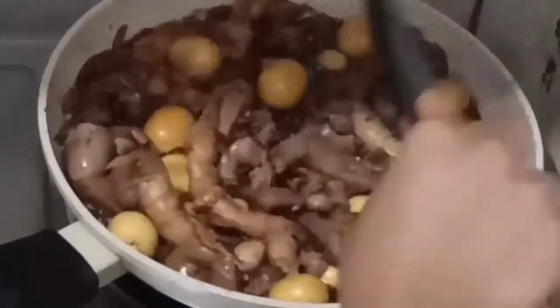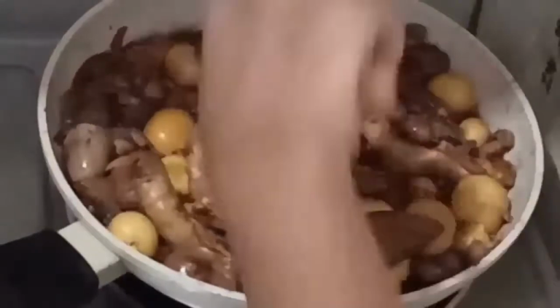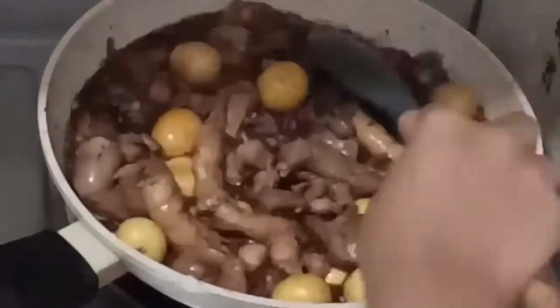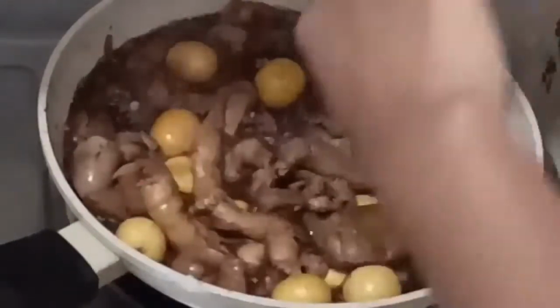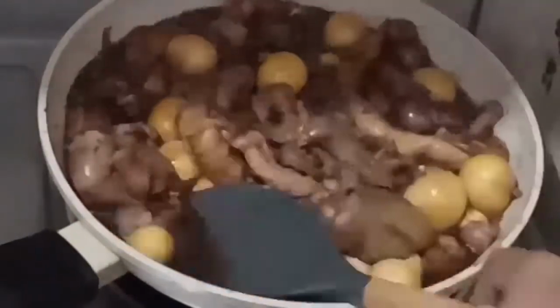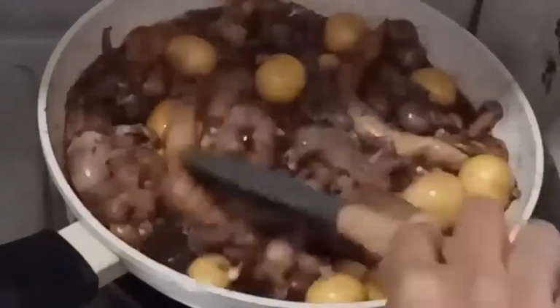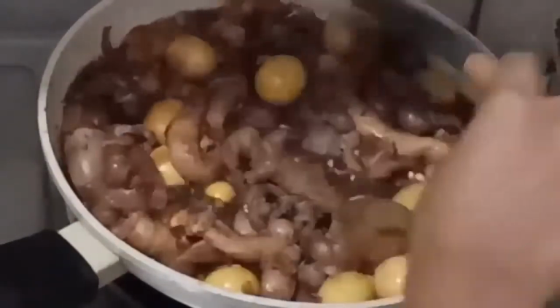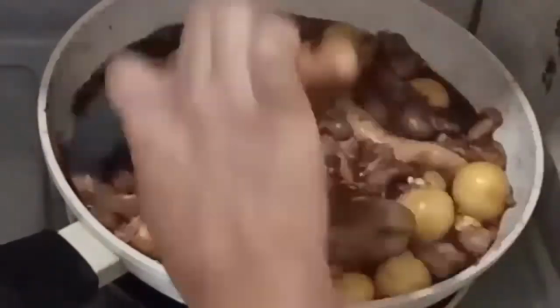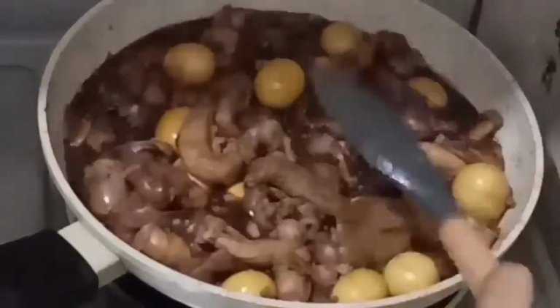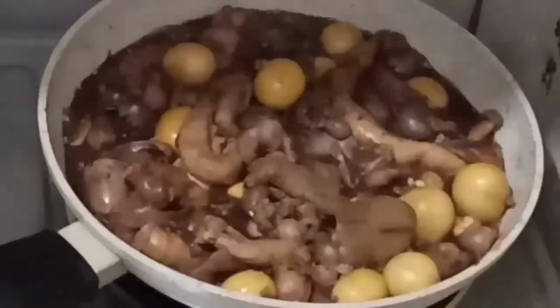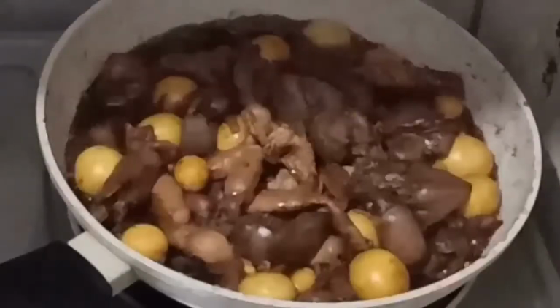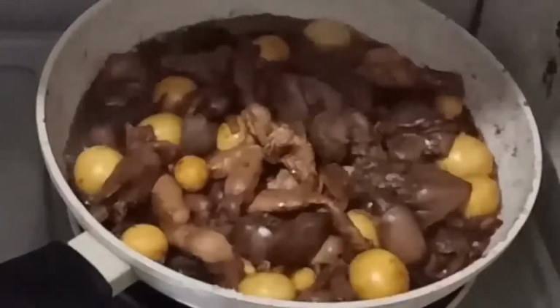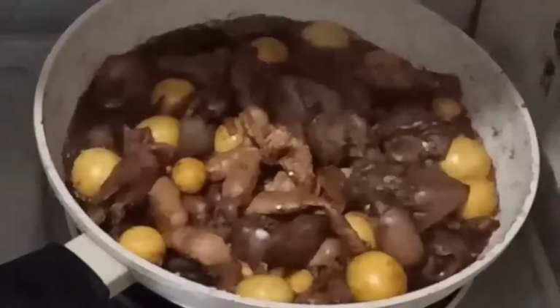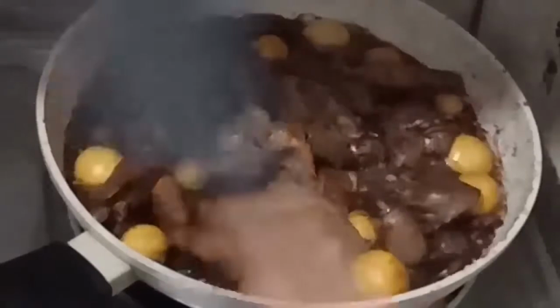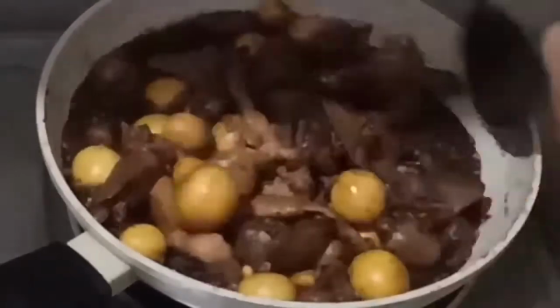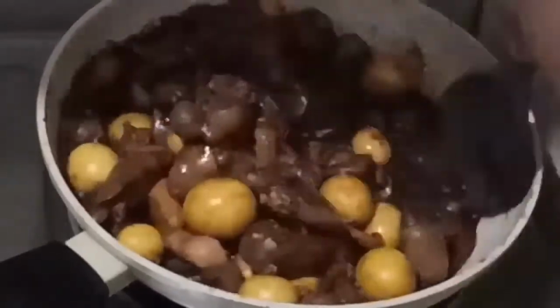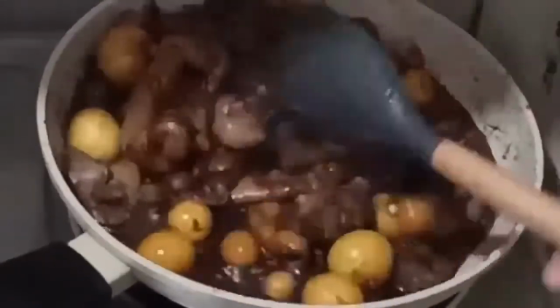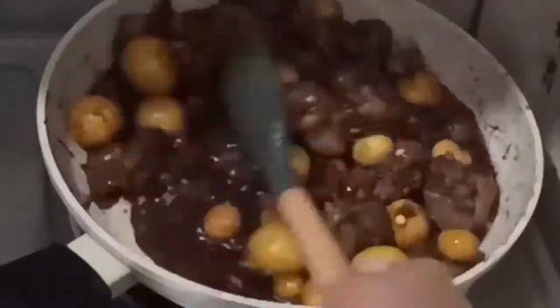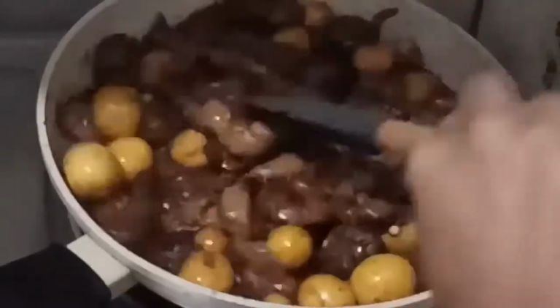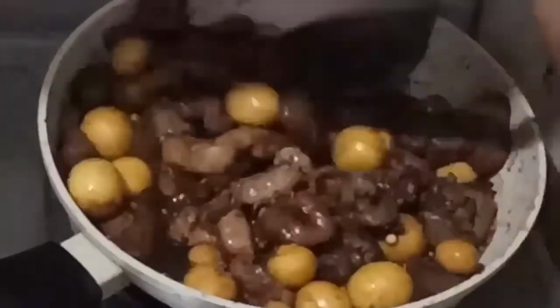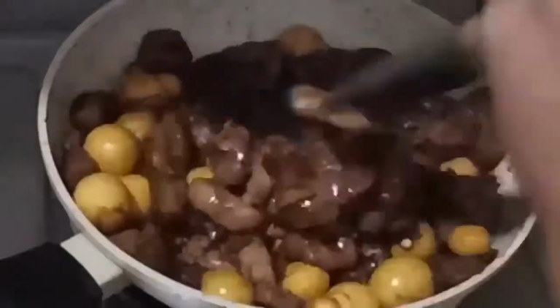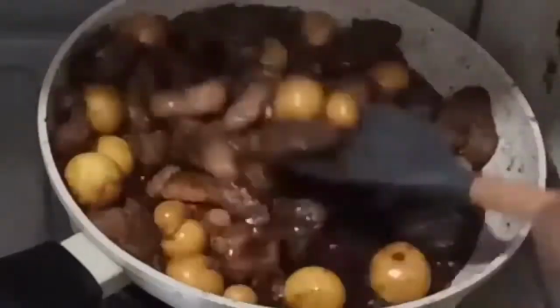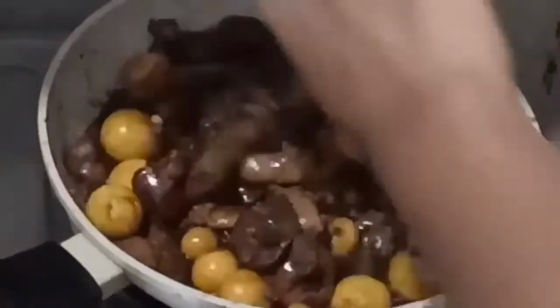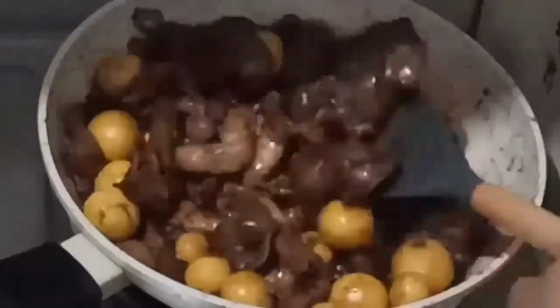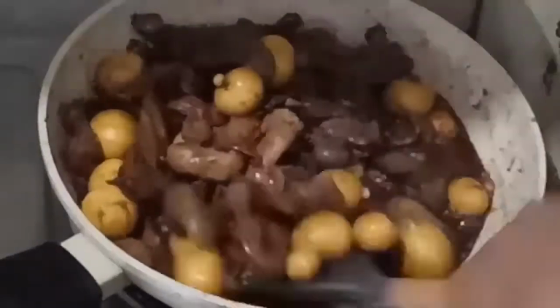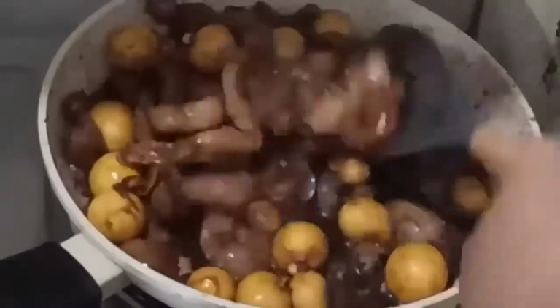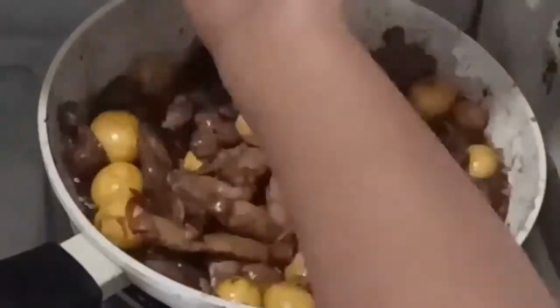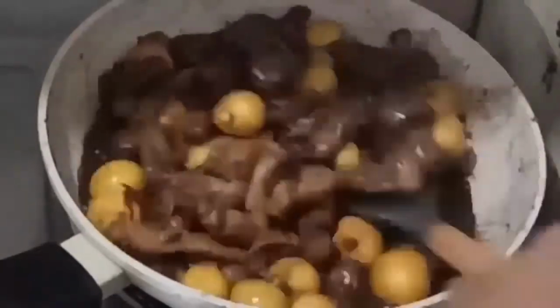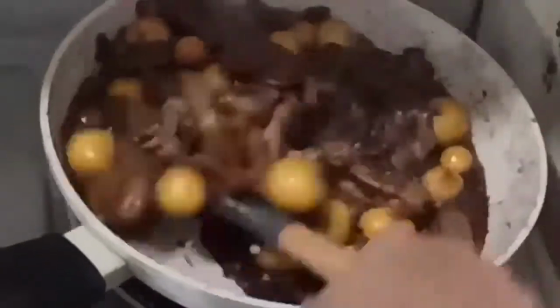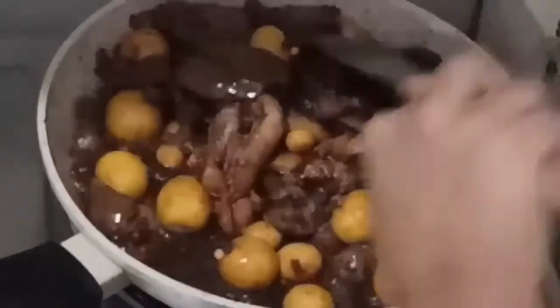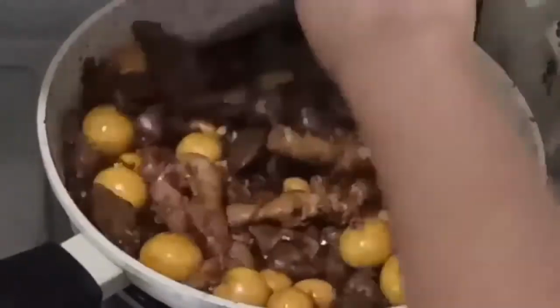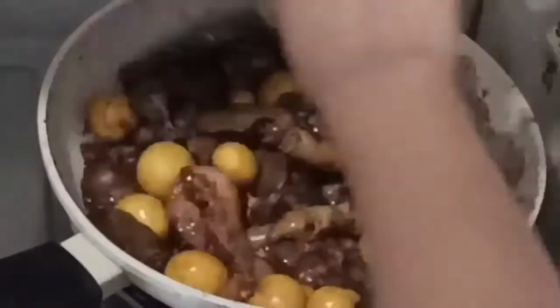Lutuin lang natin. Hintayin lang natin siya na mawala yung kanyang tubig, then luto na siya. Pwede na natin siyang iserve, o kaya pwede nyo rin siyang ipangkuluna. Masarap siya, guys.